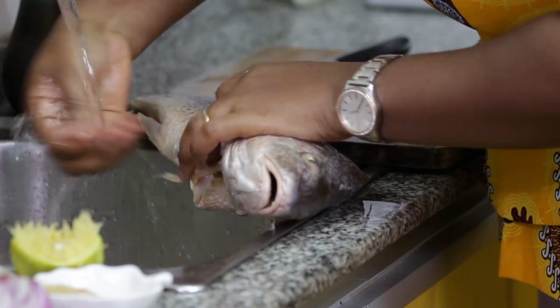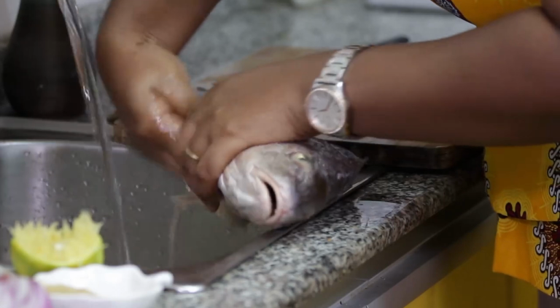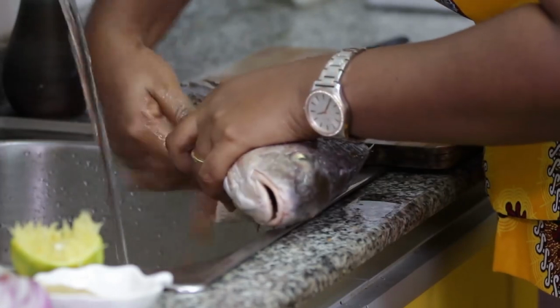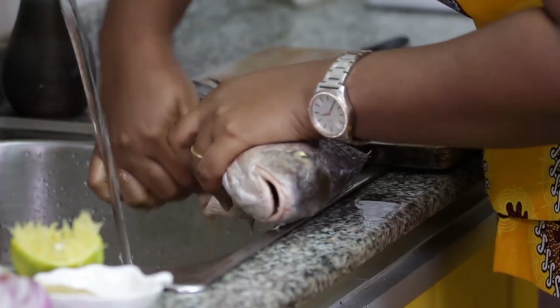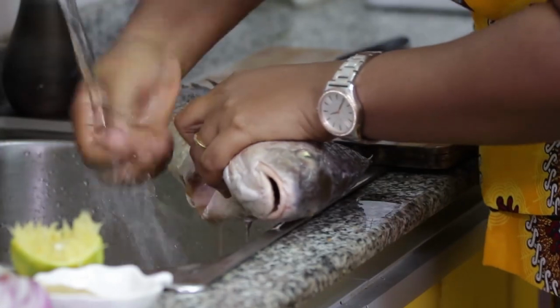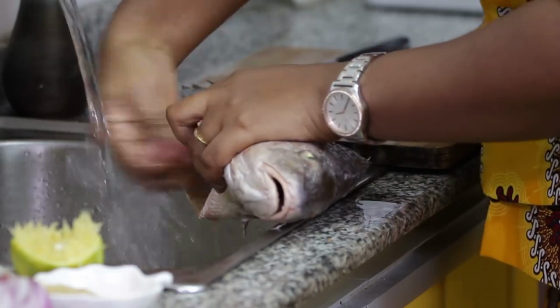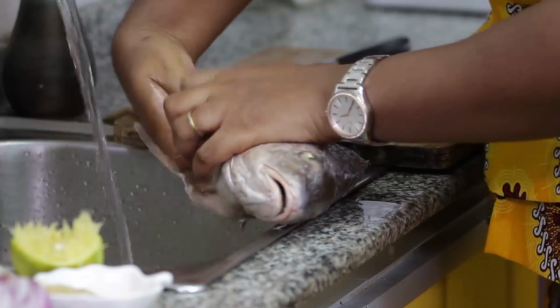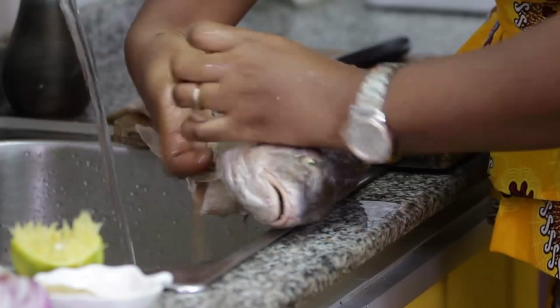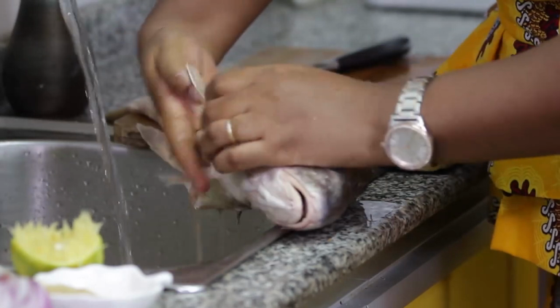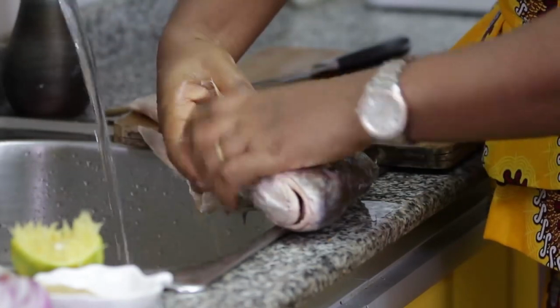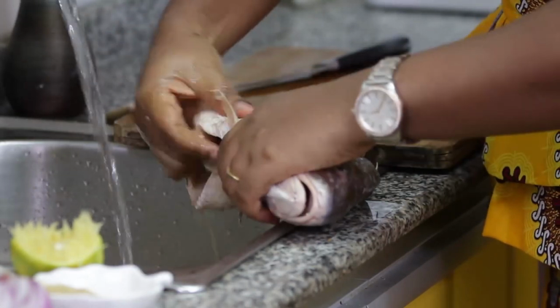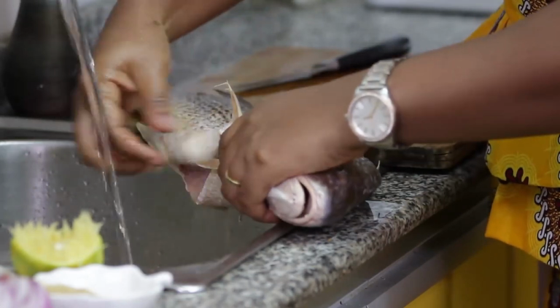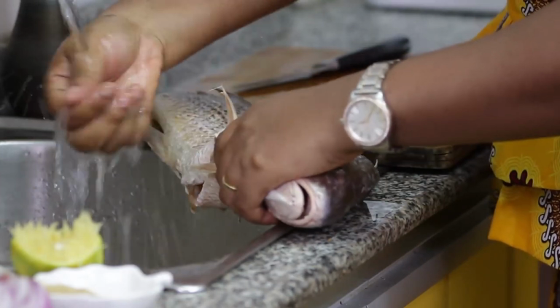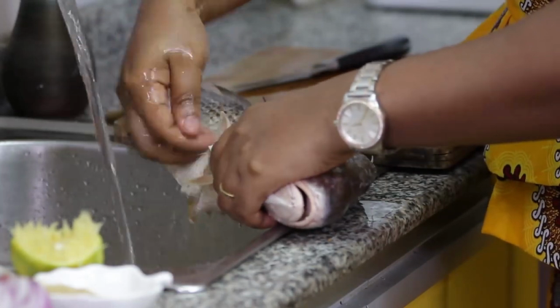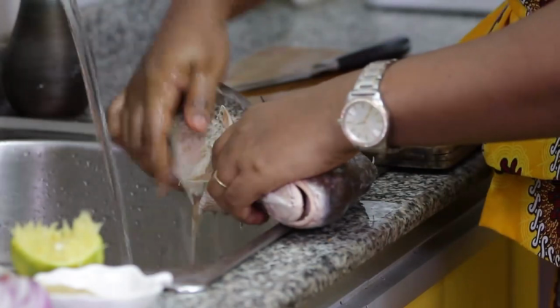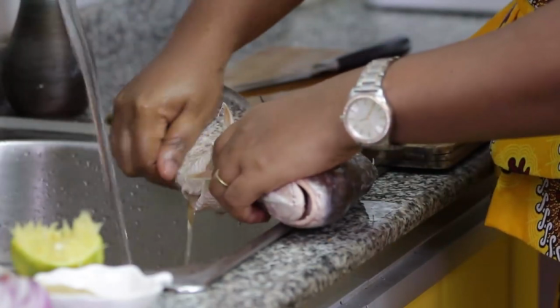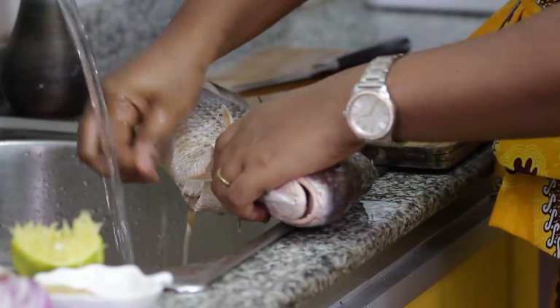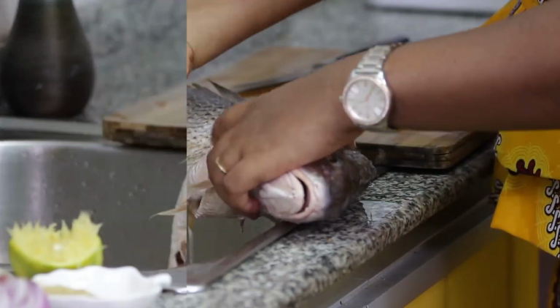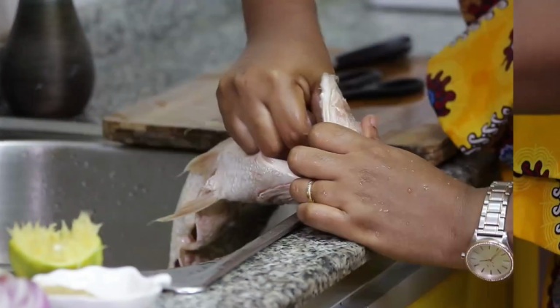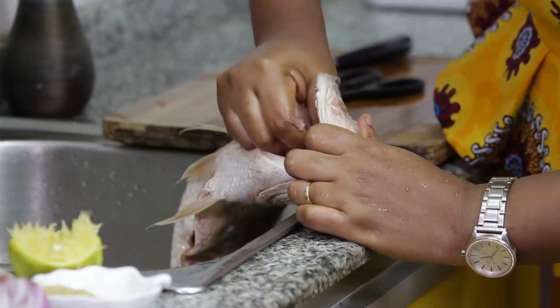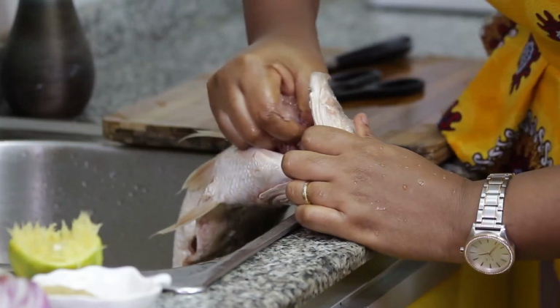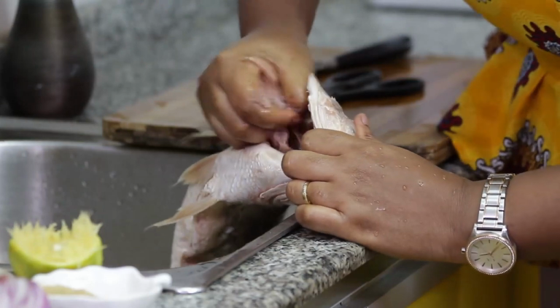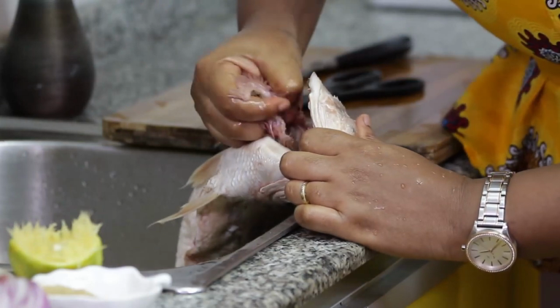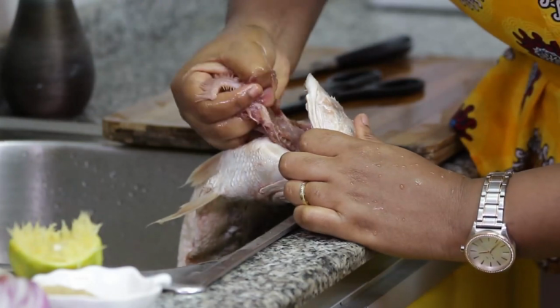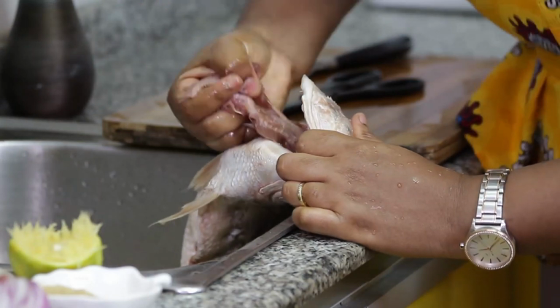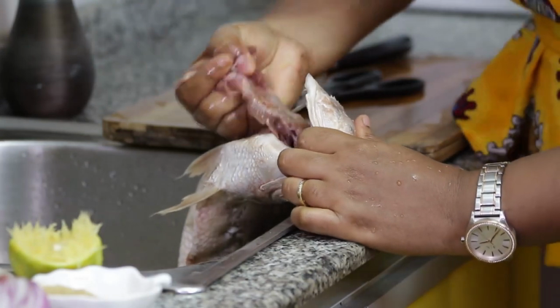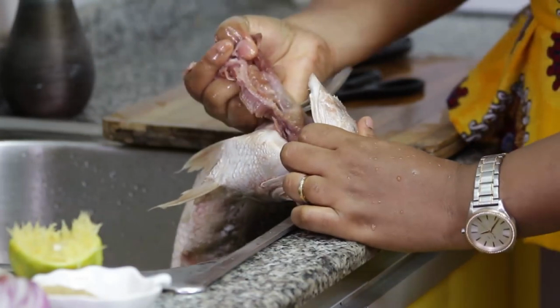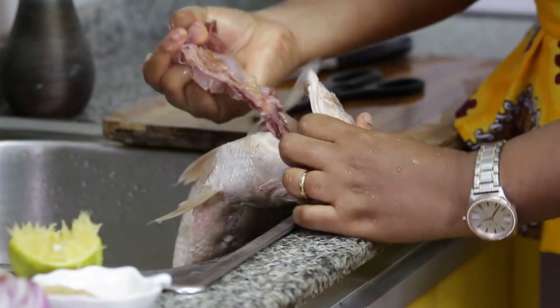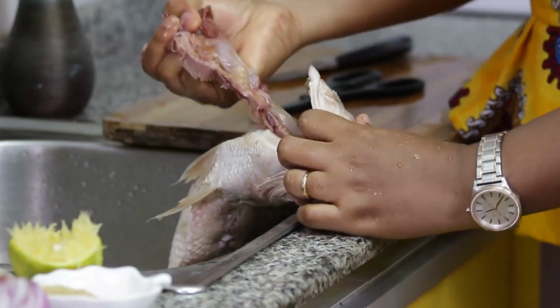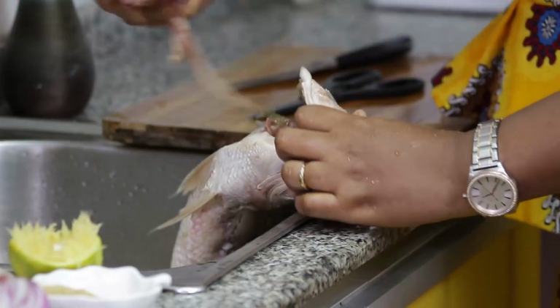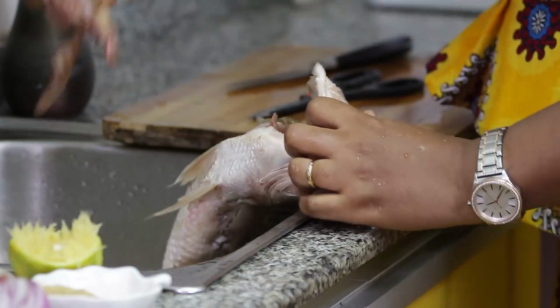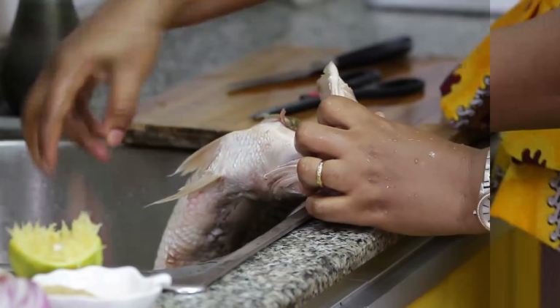Make sure you clean your fish thoroughly. Remove the bile, remove the intestine — make sure you clean your fish properly.